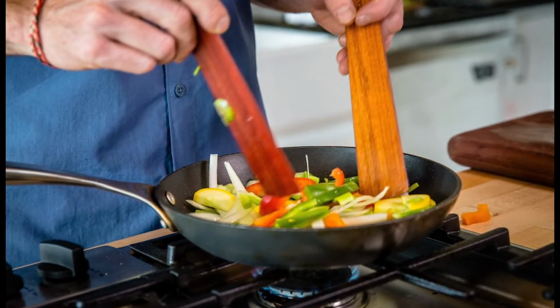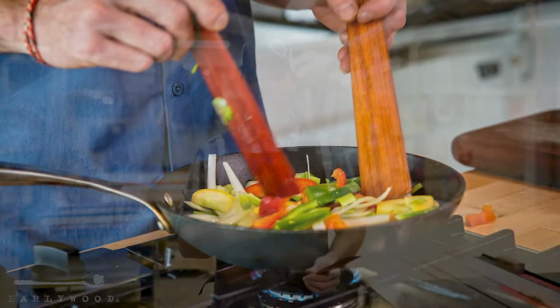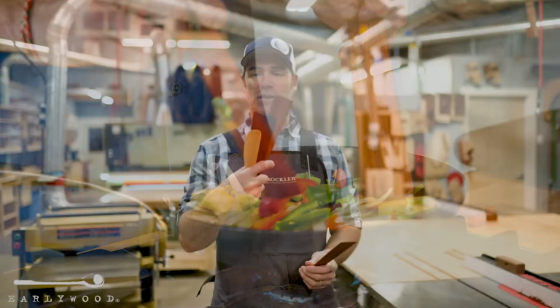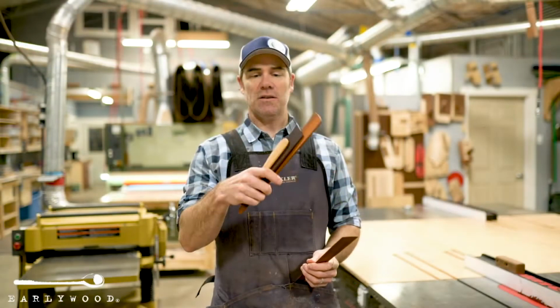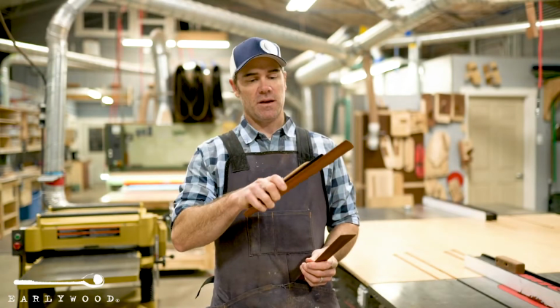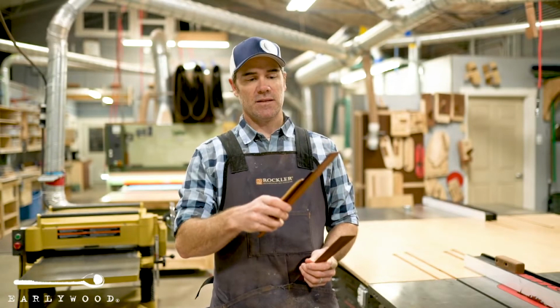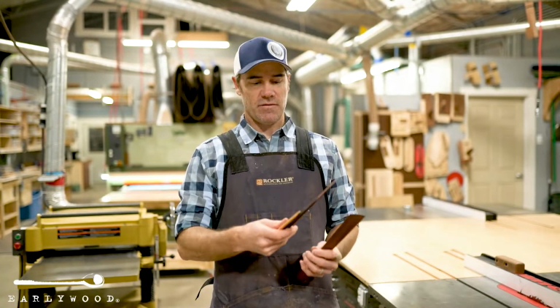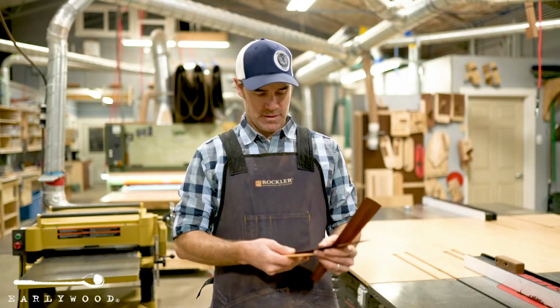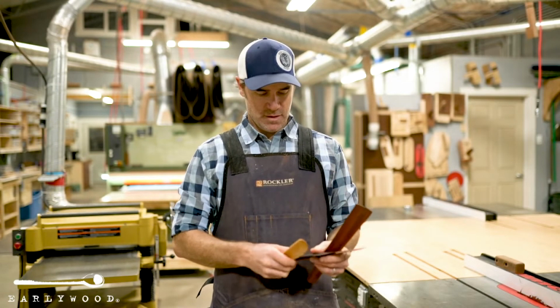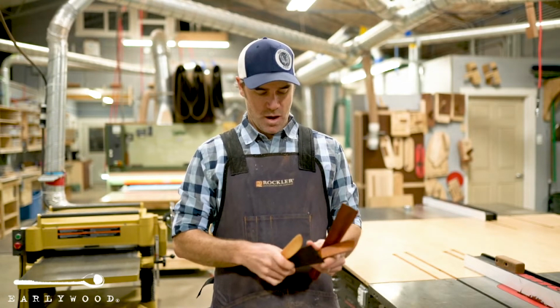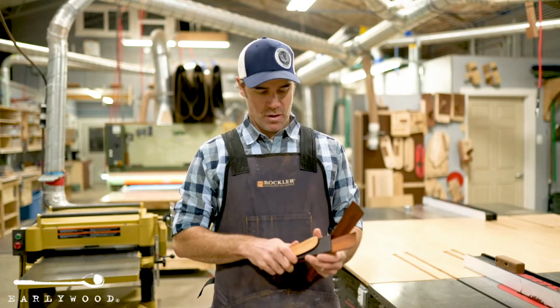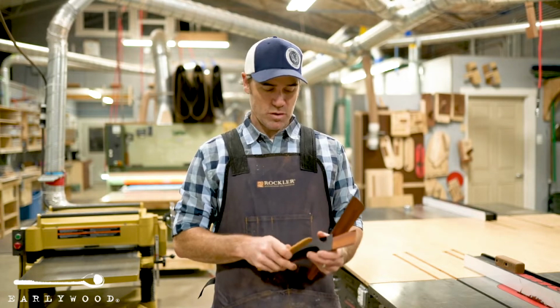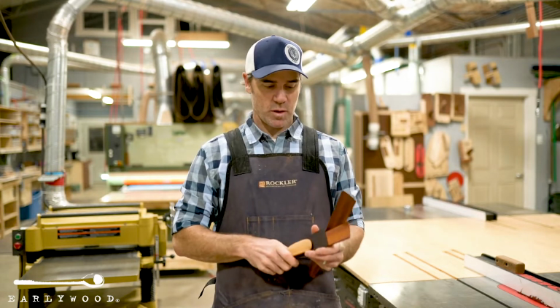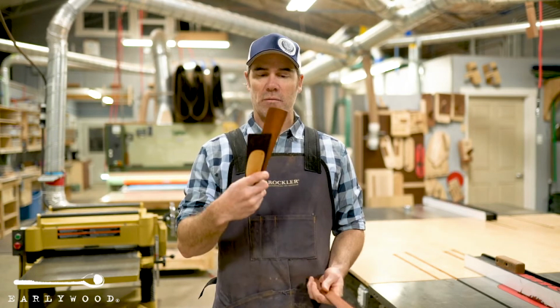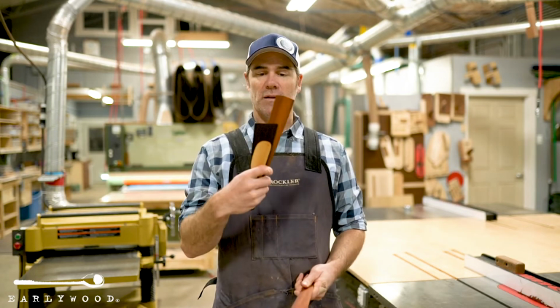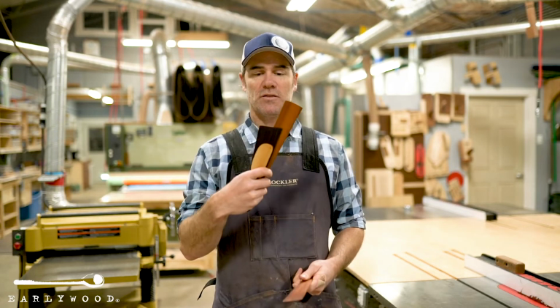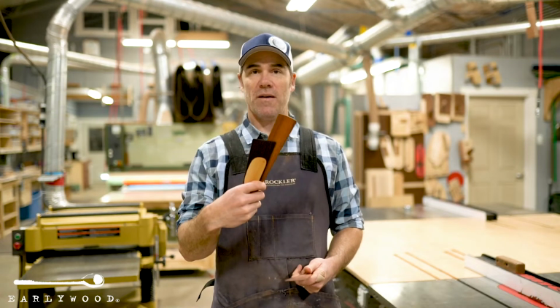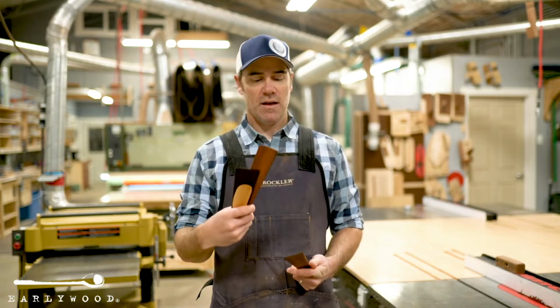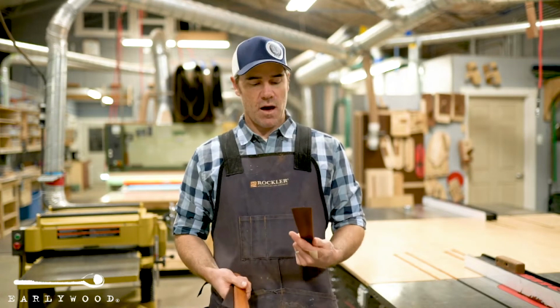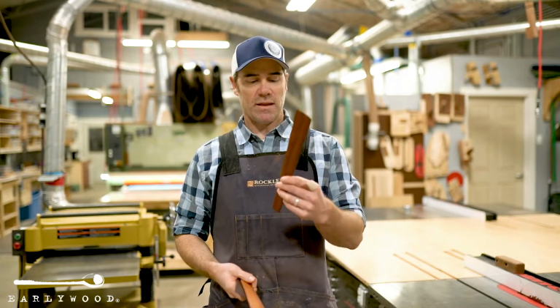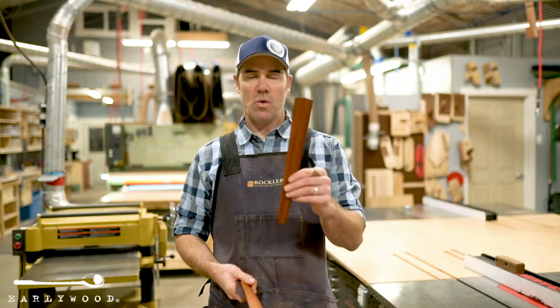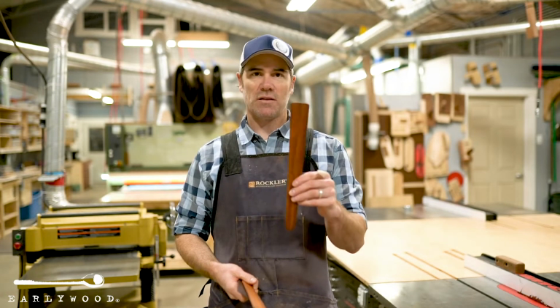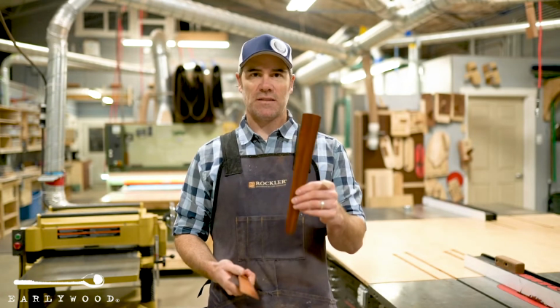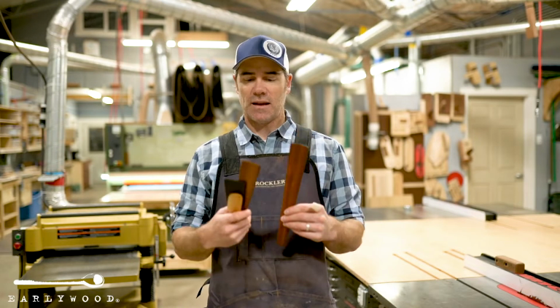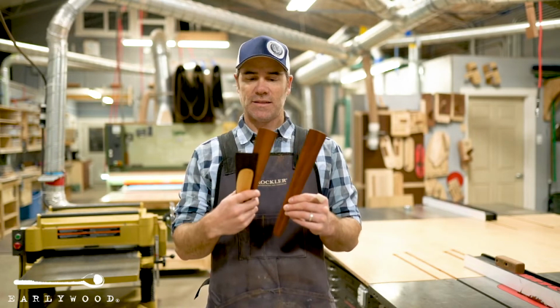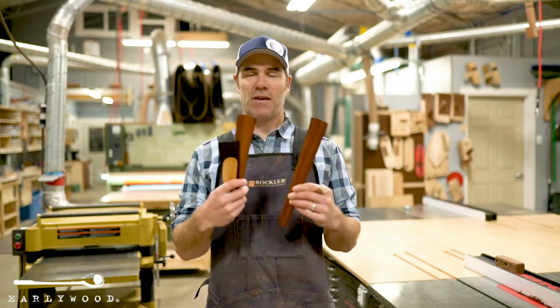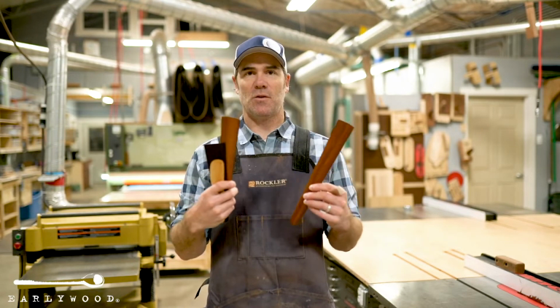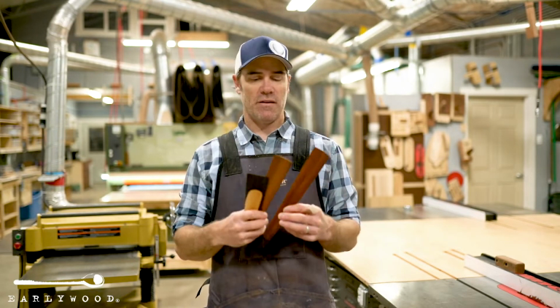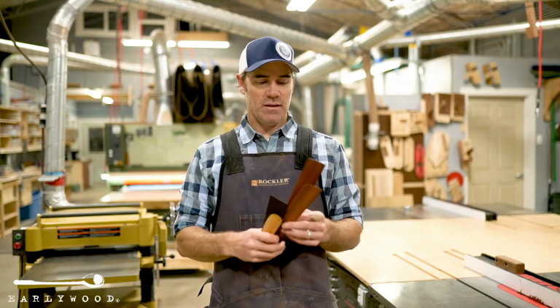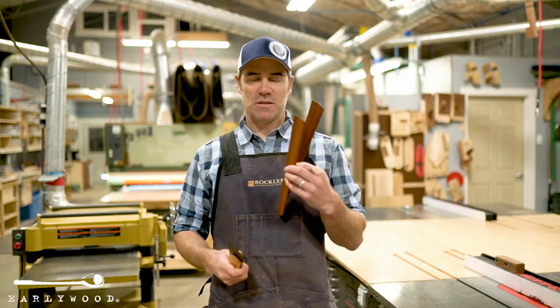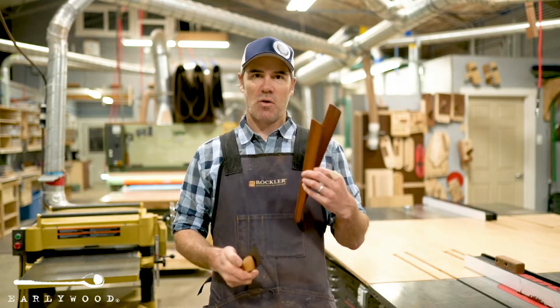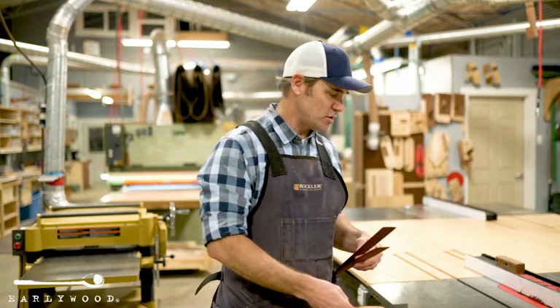This may look familiar to you because this is in fact our most popular product, the Trifecta. But adding this one large flat sauté takes the Trifecta to a whole new level — it just makes it more functional.